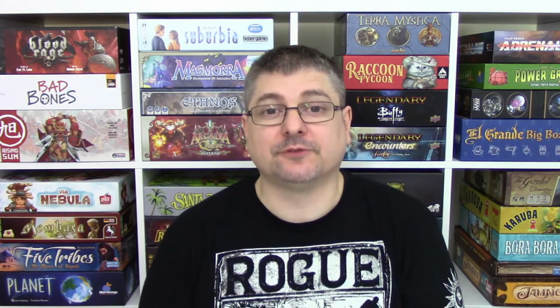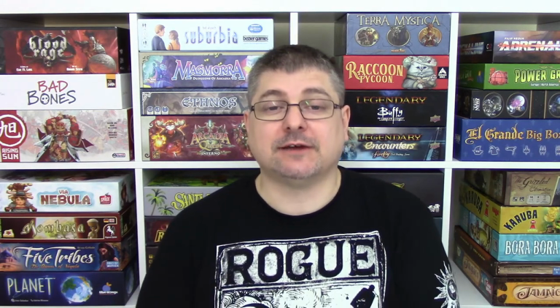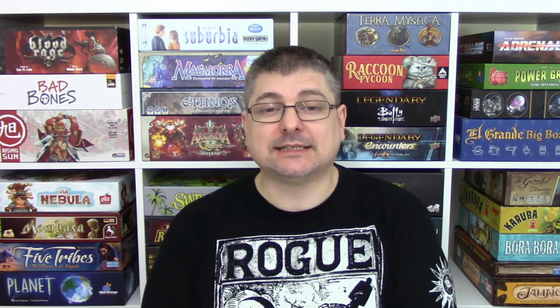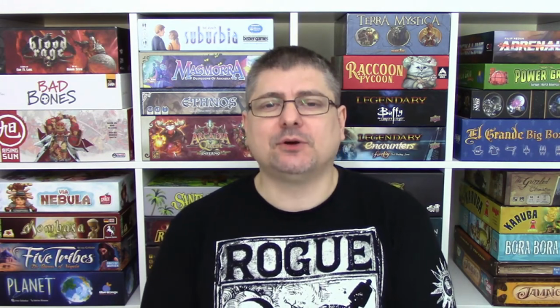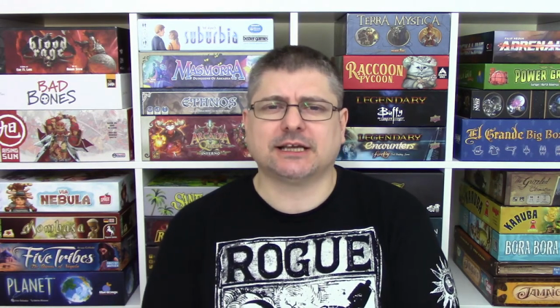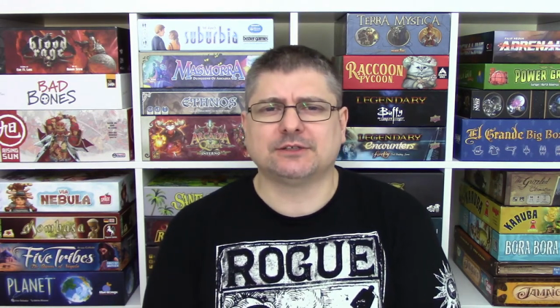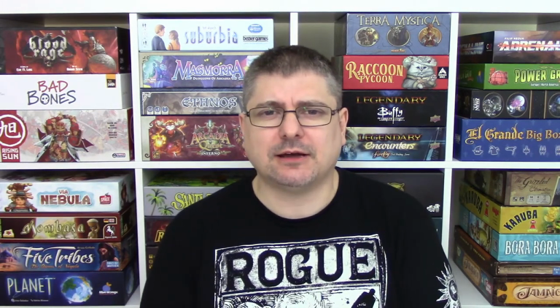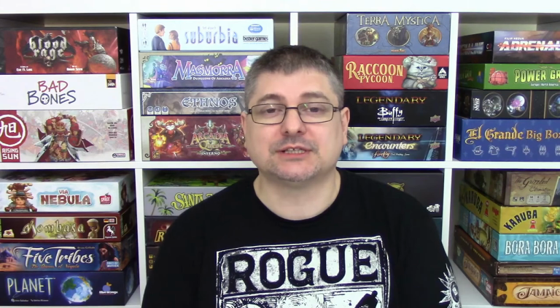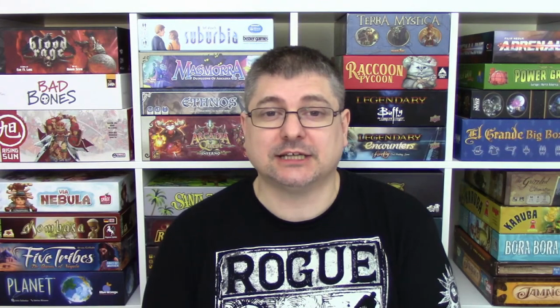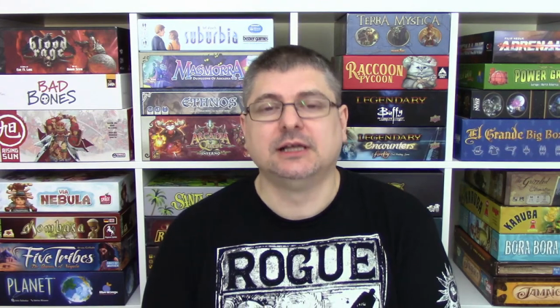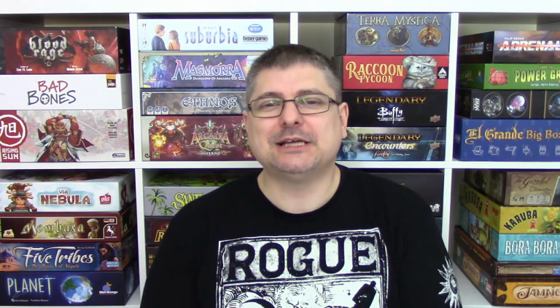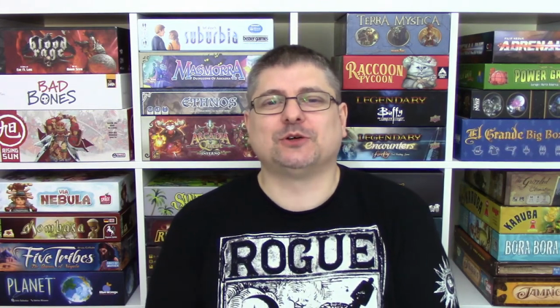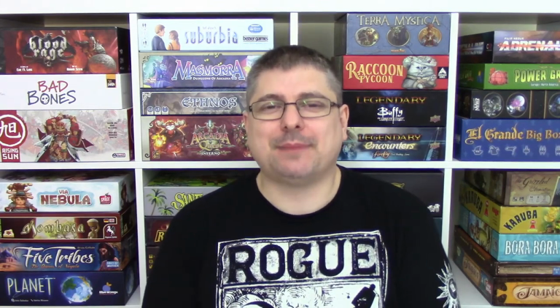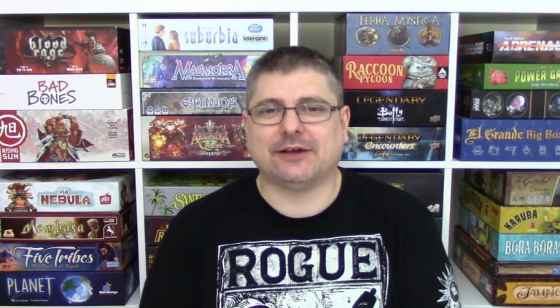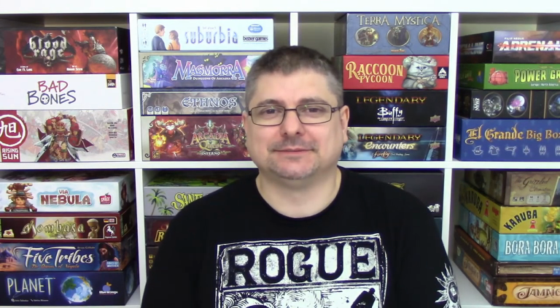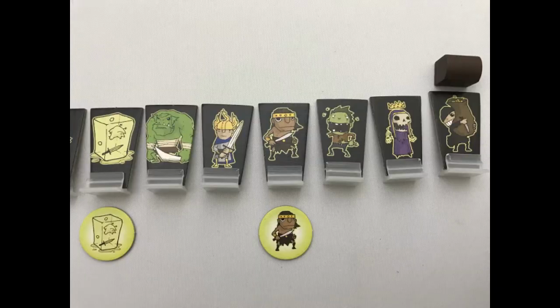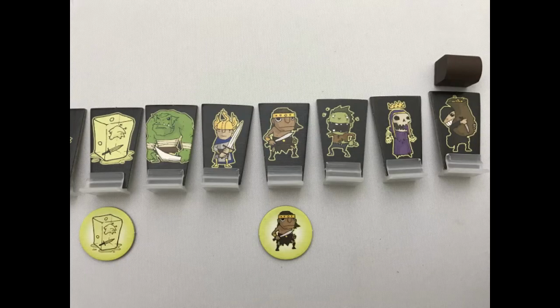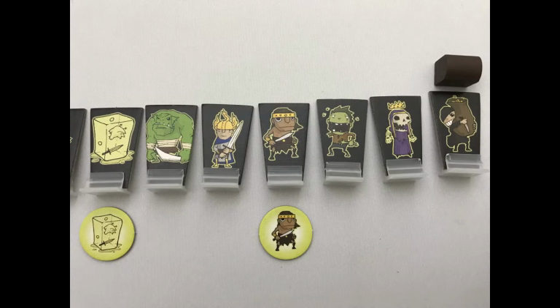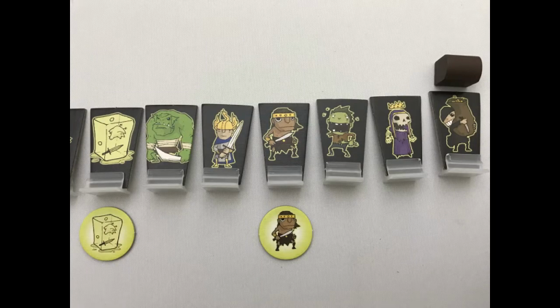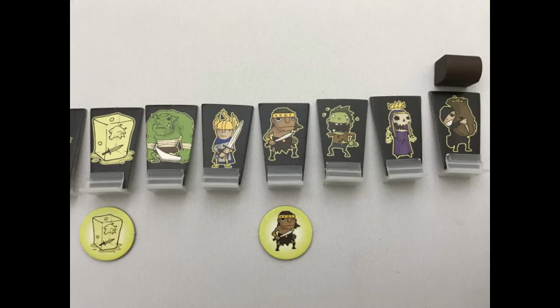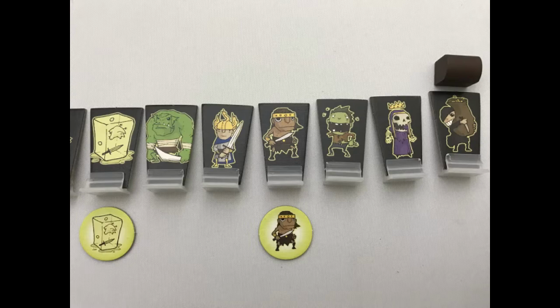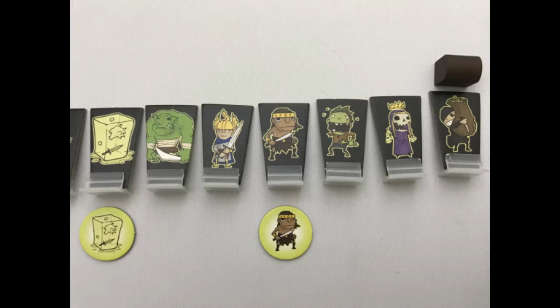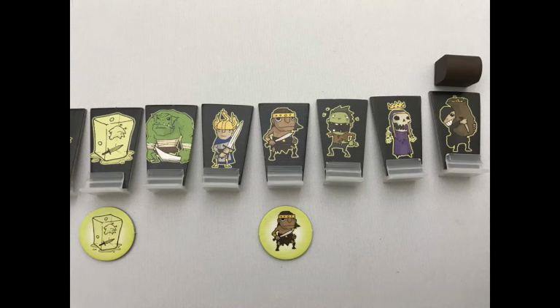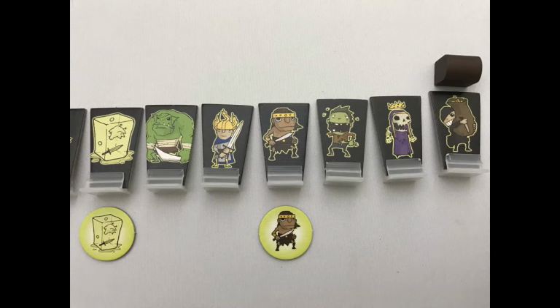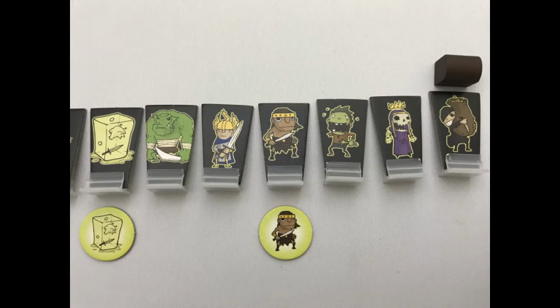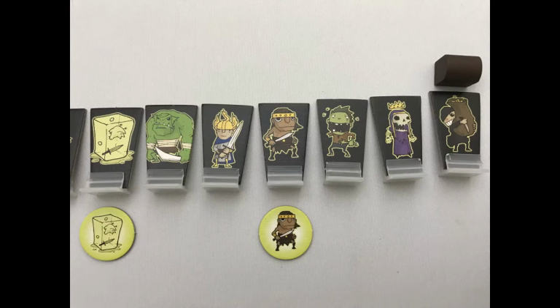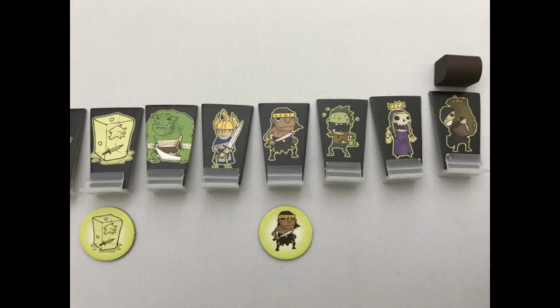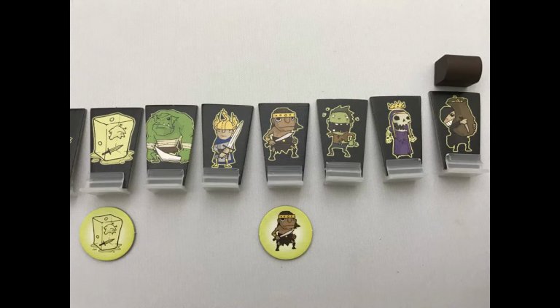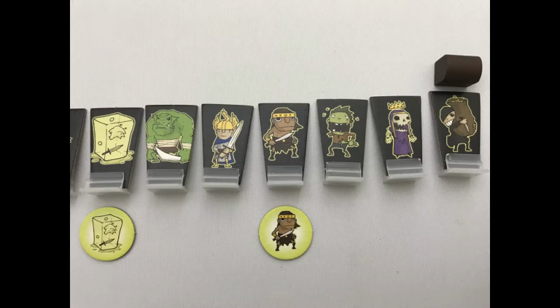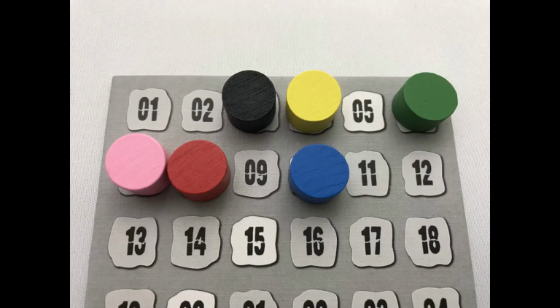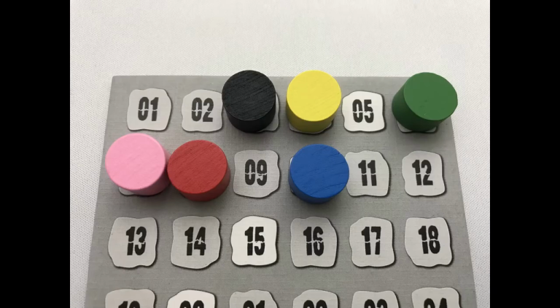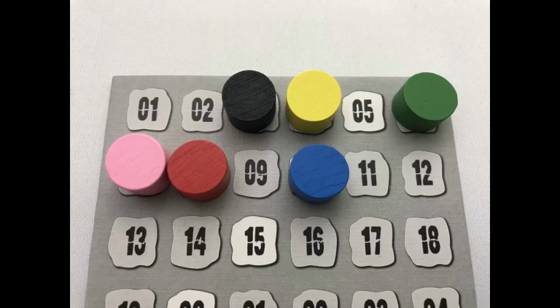The first character will get 10 points, the second character will get 9 points, etc. Players will score for their best character. For example, if this player's characters came 4th and 7th, they score 4th place which is worth 7 points. Points are added to the track.